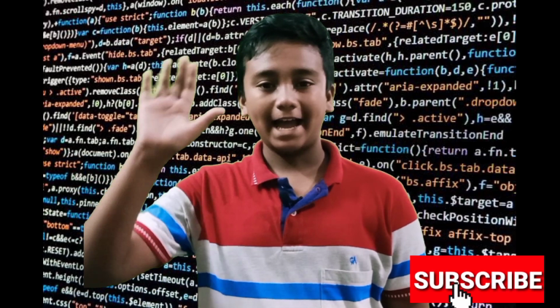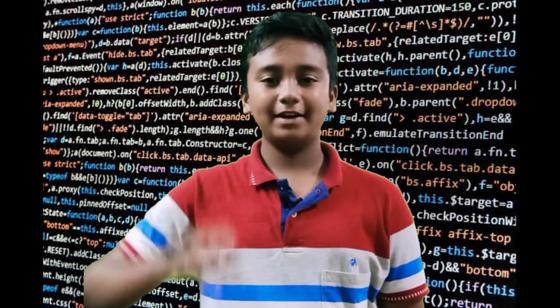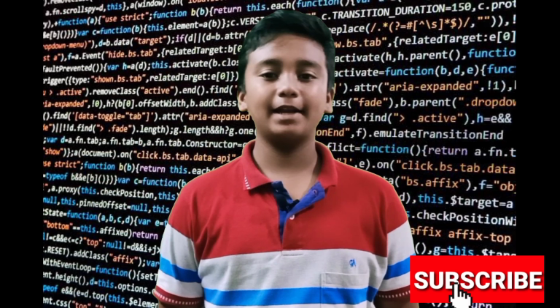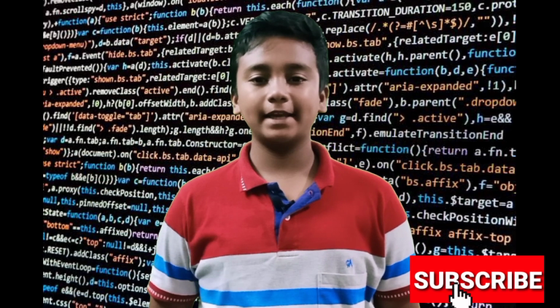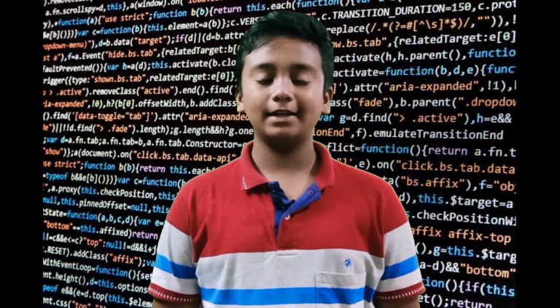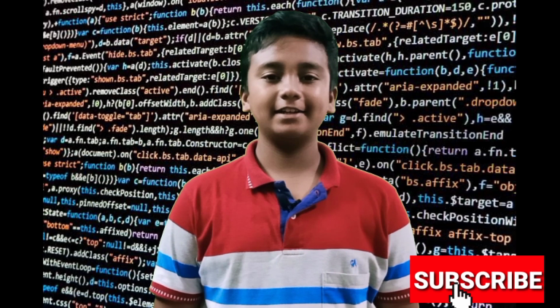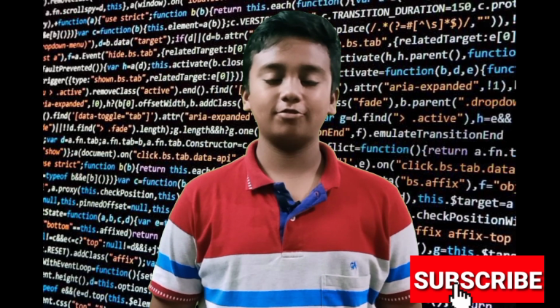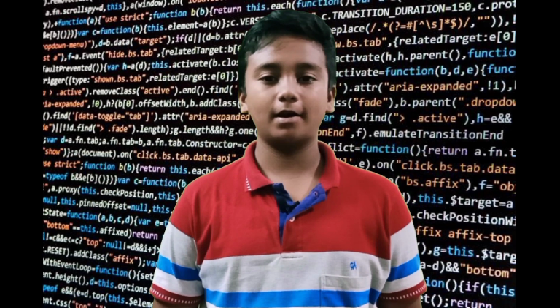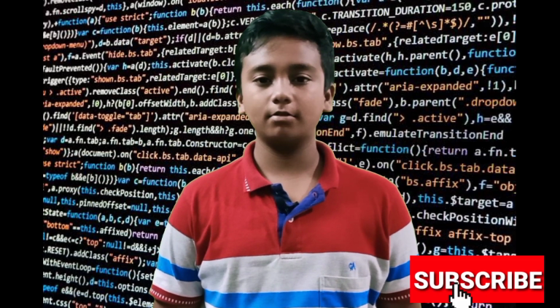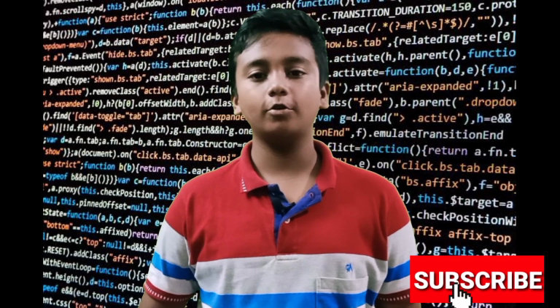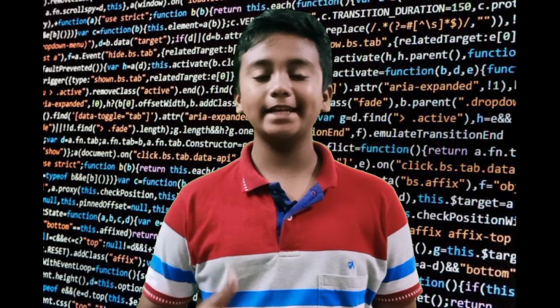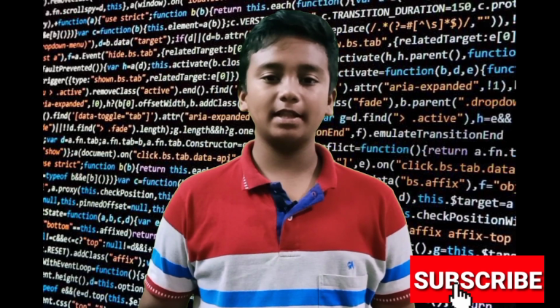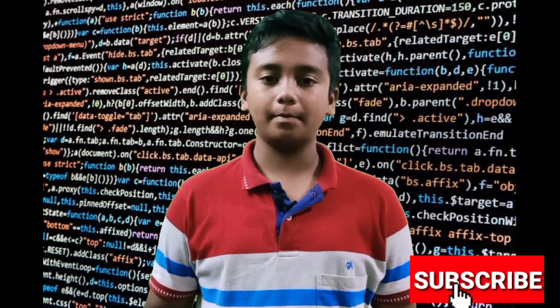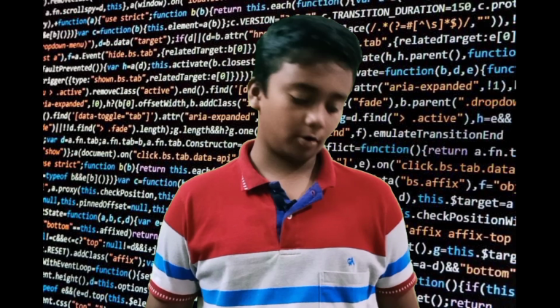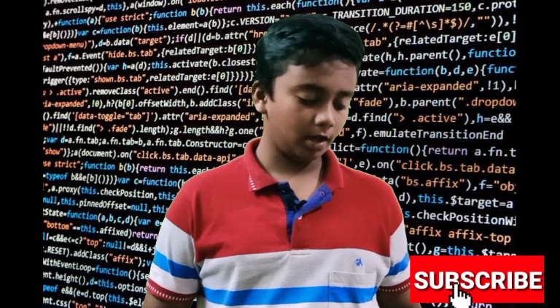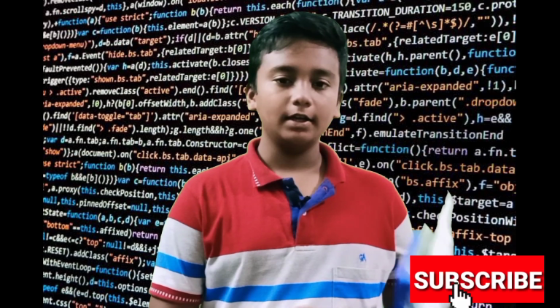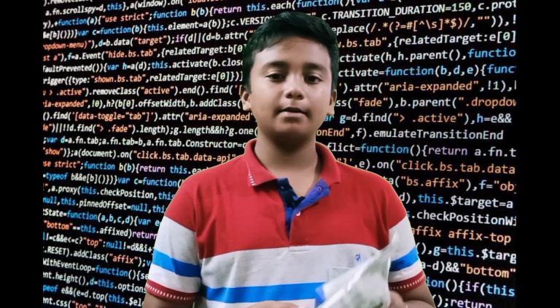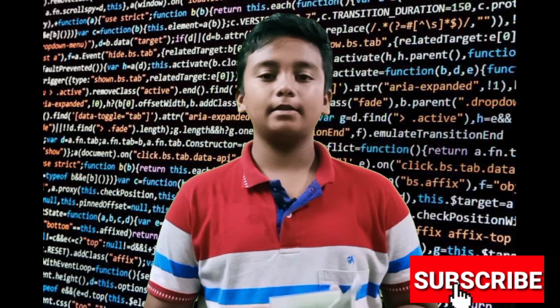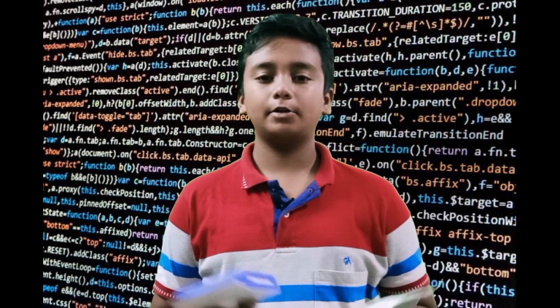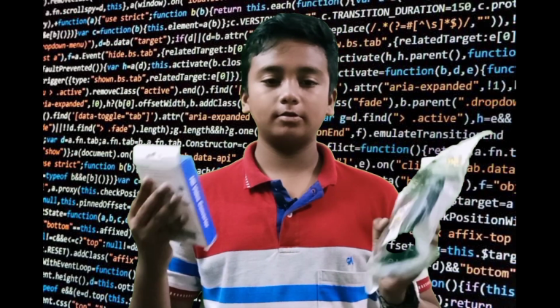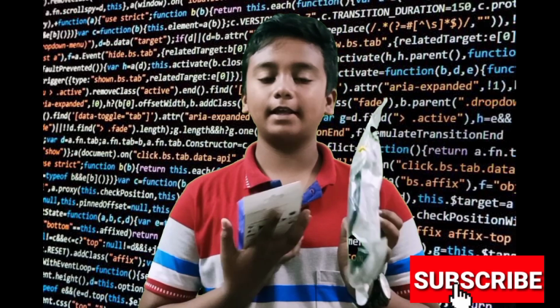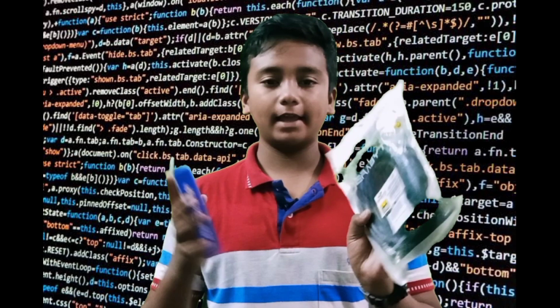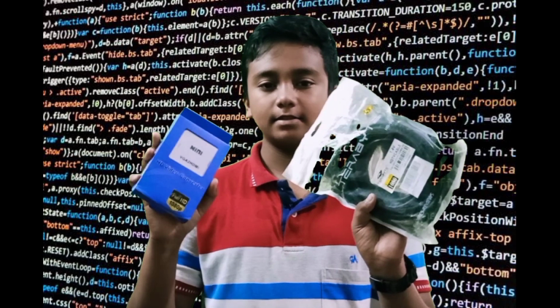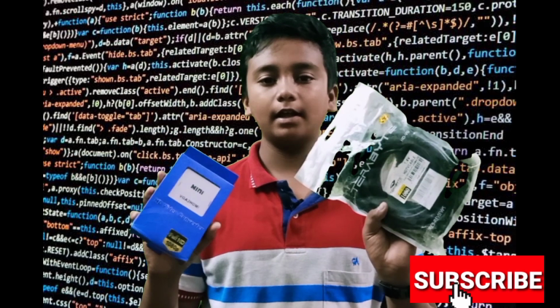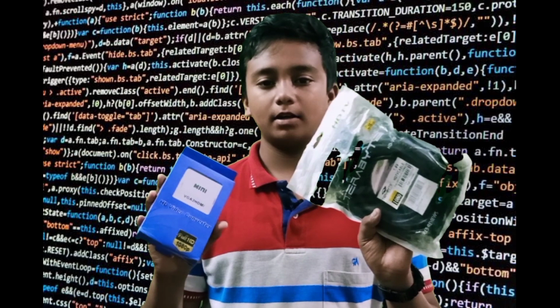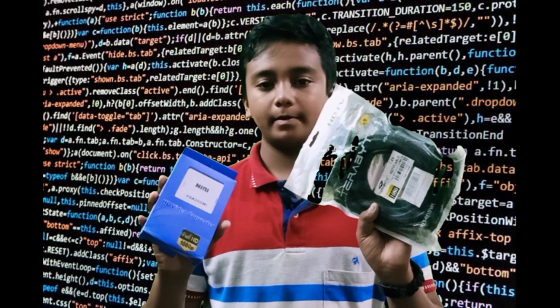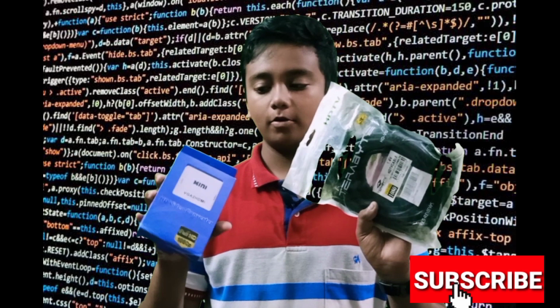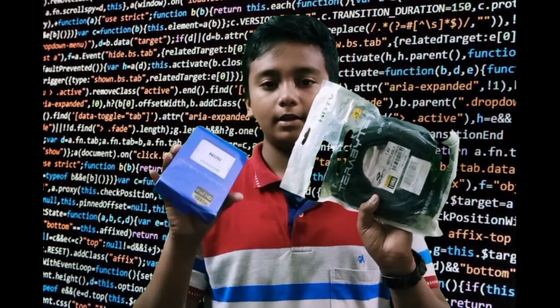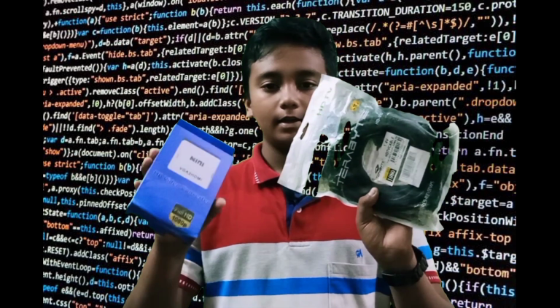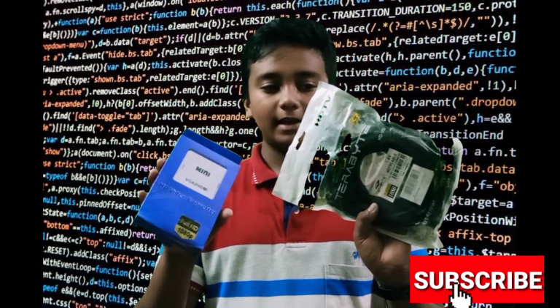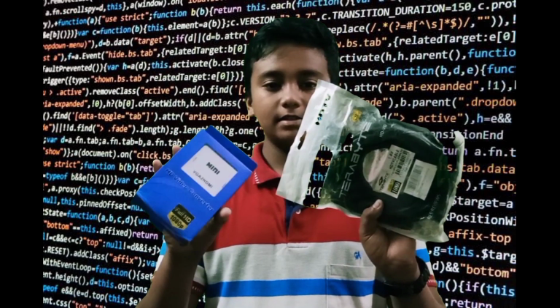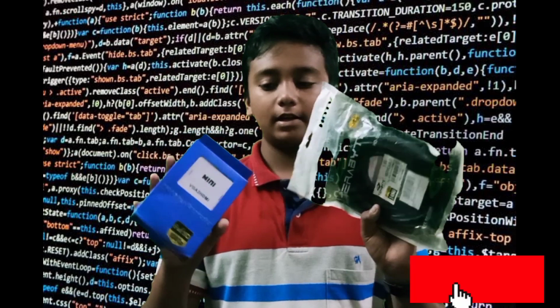Hi friends, I am speaking and liking you all about this video. So, what are we going to do now? We are going to unbox two test gadgets. What are we going to do with these gadgets?